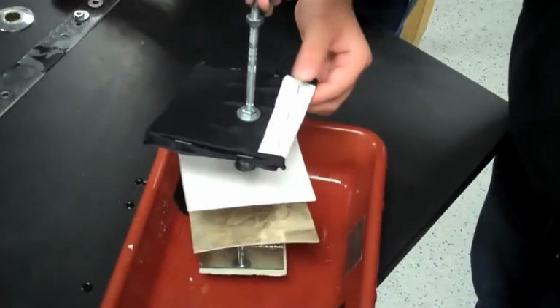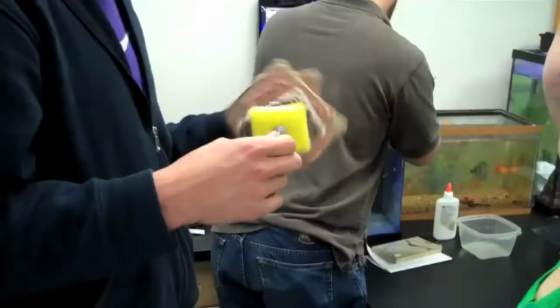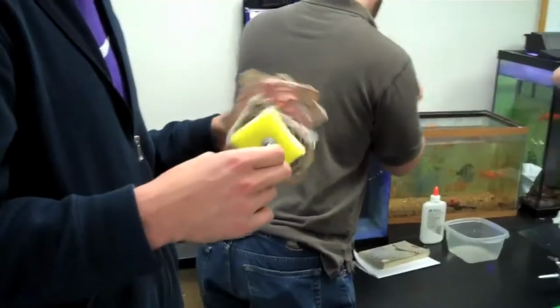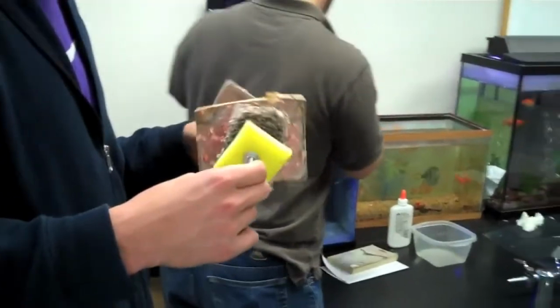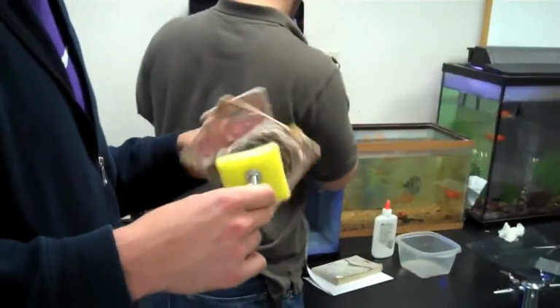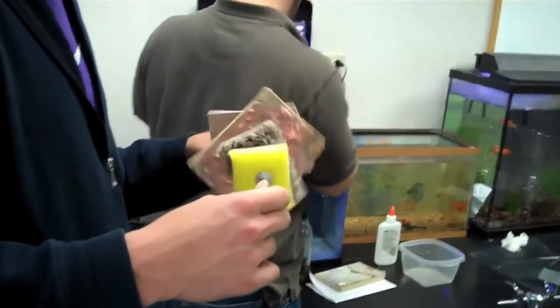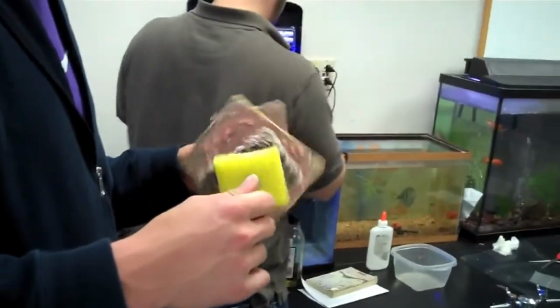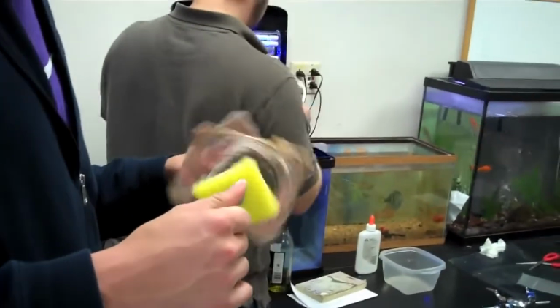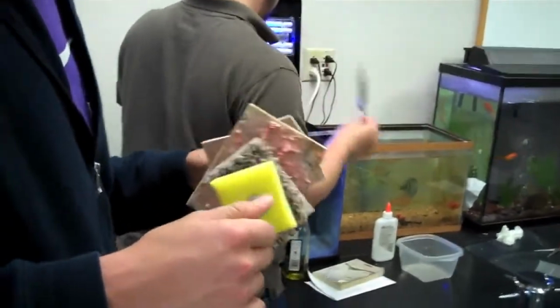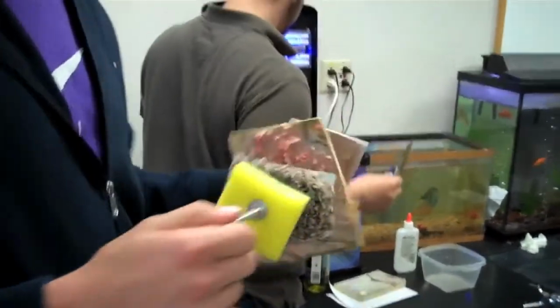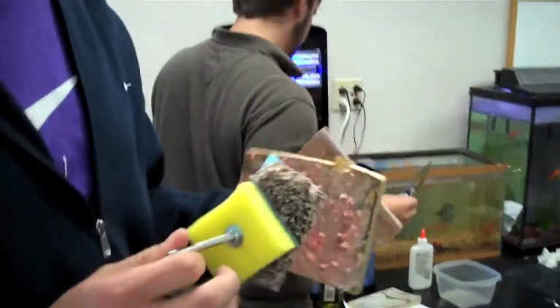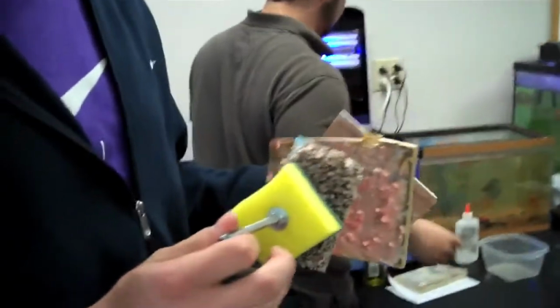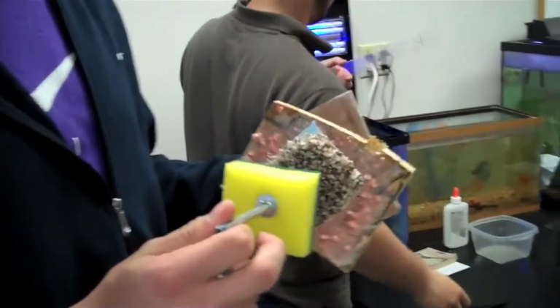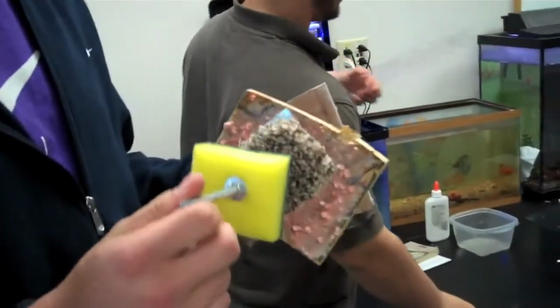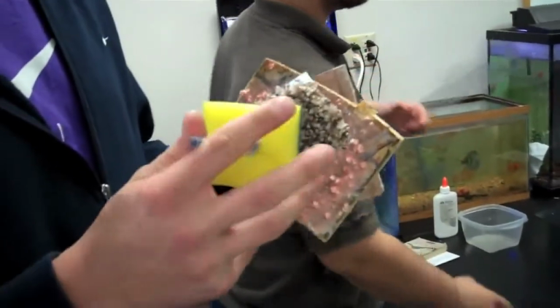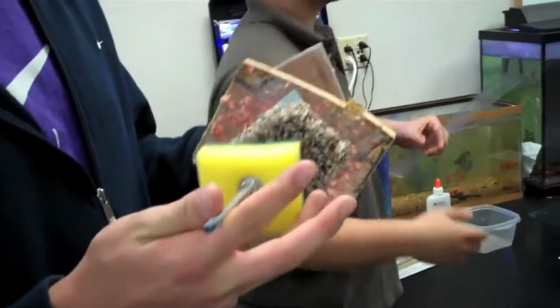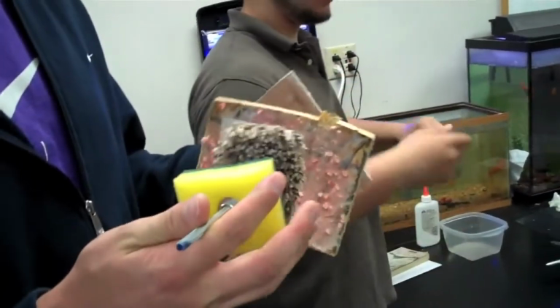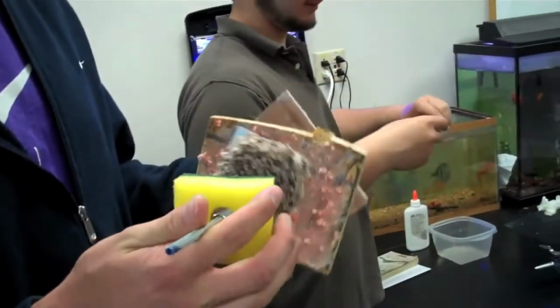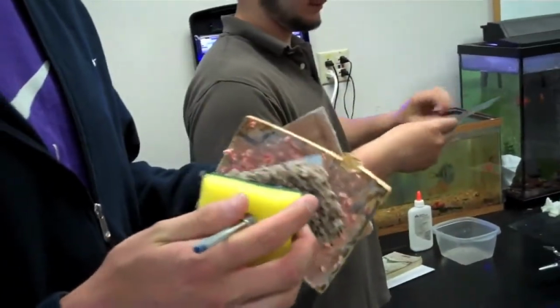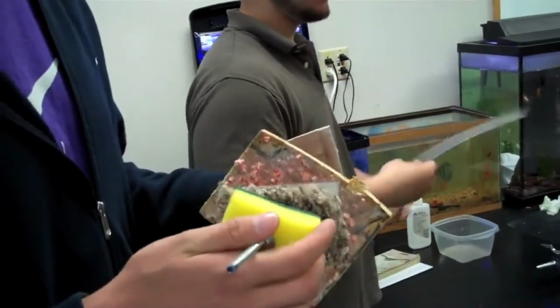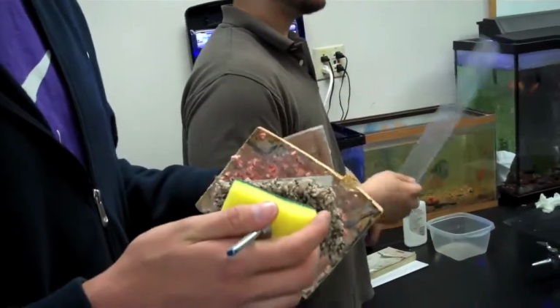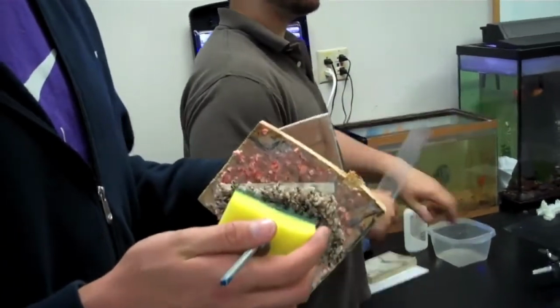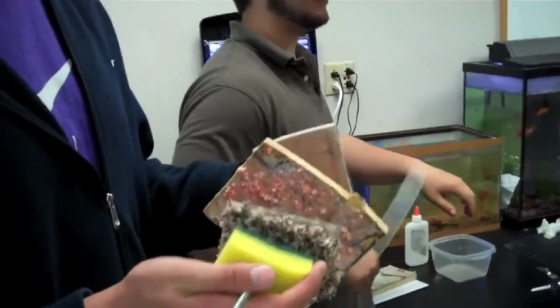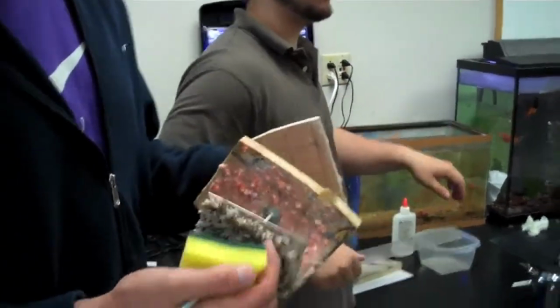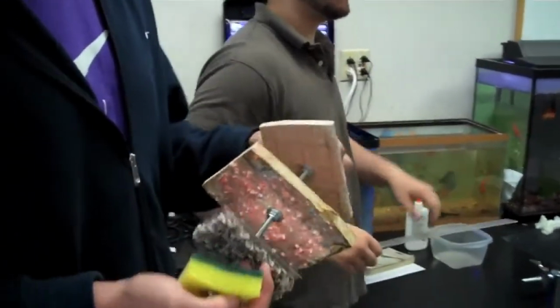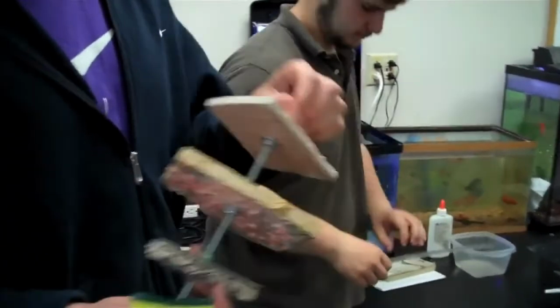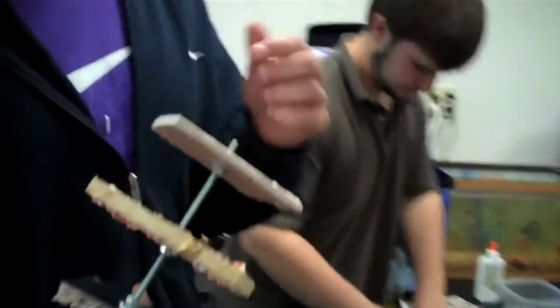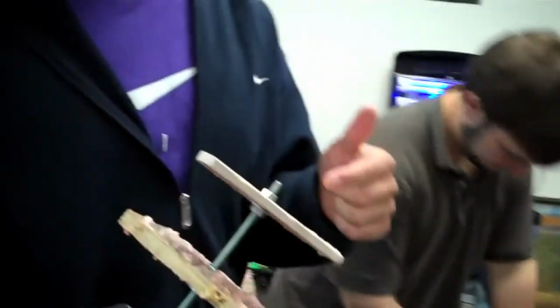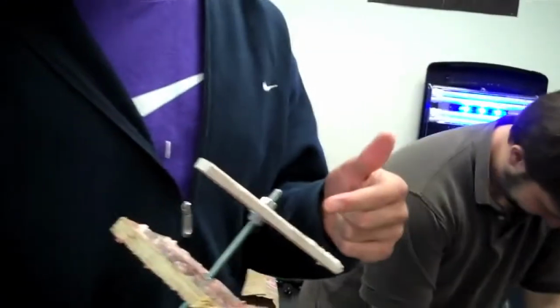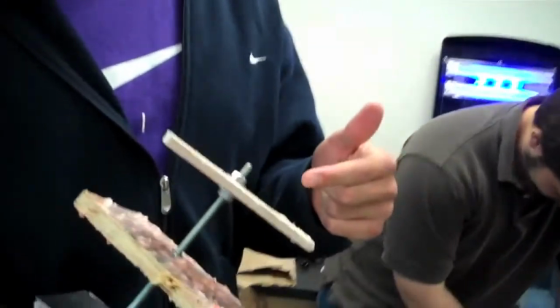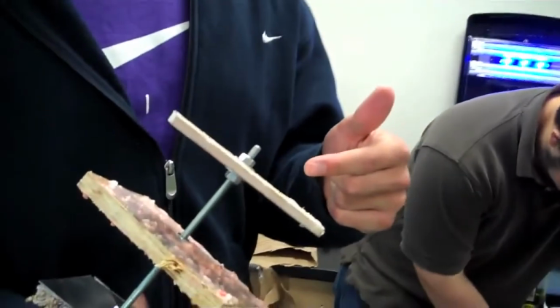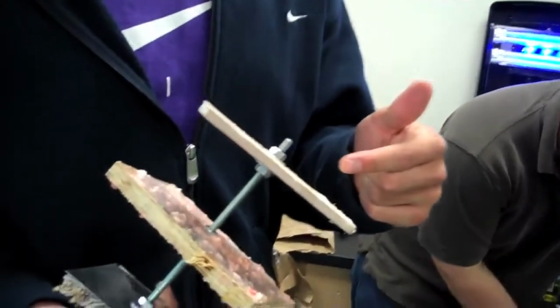Alright, let's see what you have. A sponge, a carpet, glue, an IV carpet, and ointment.